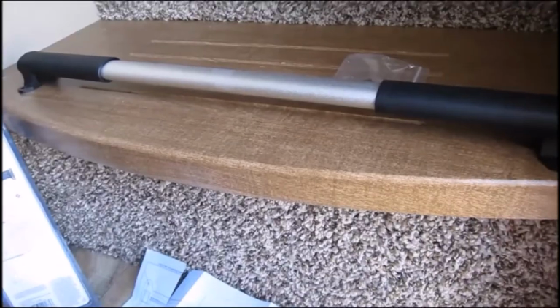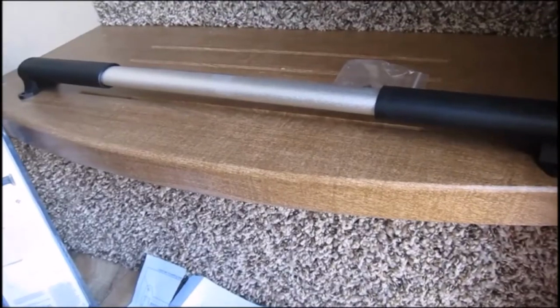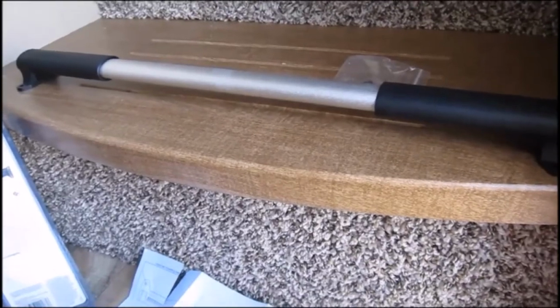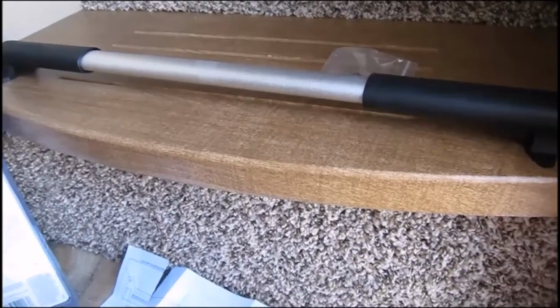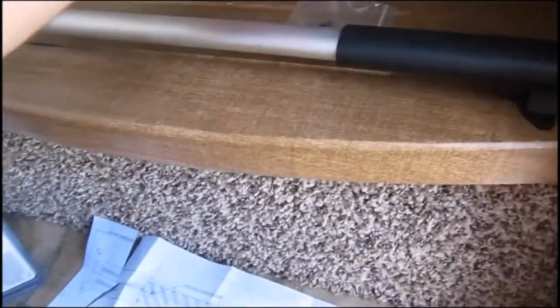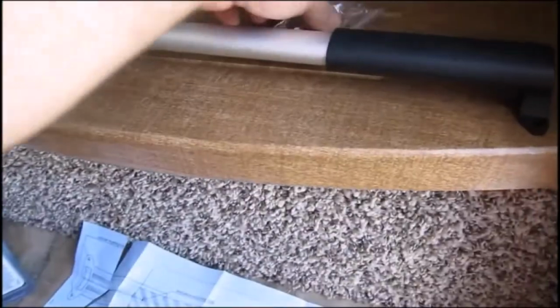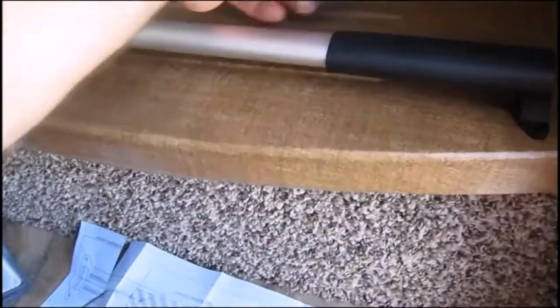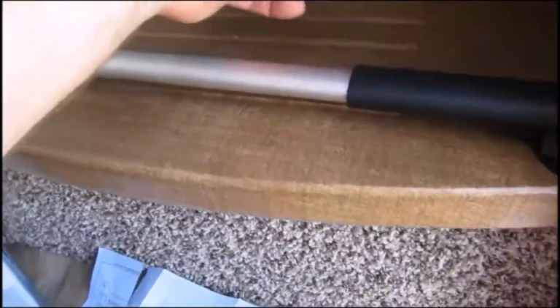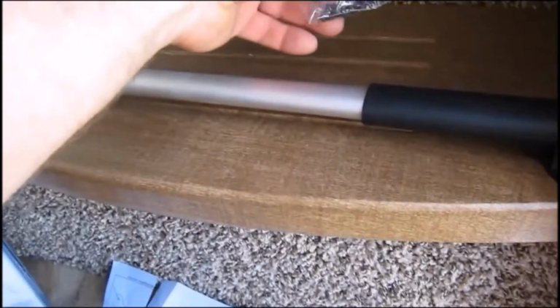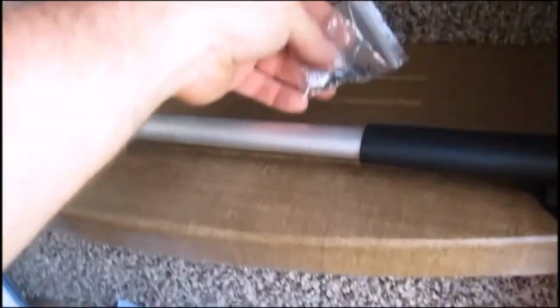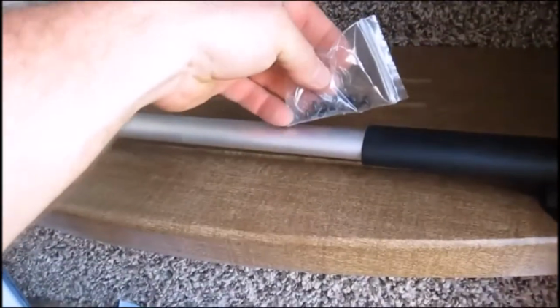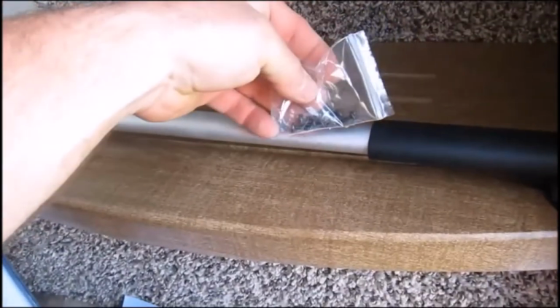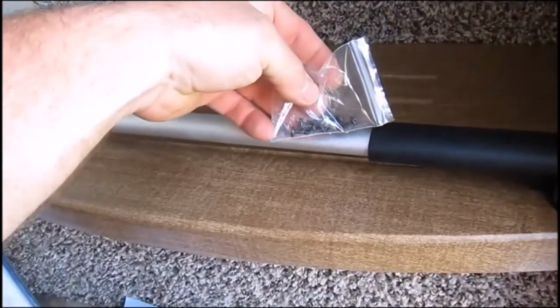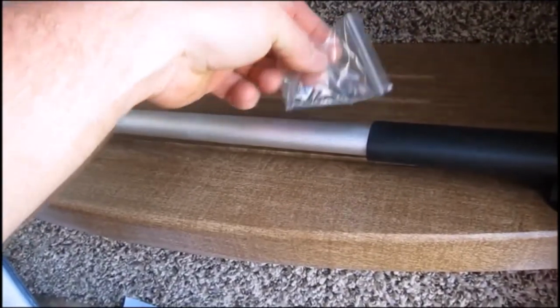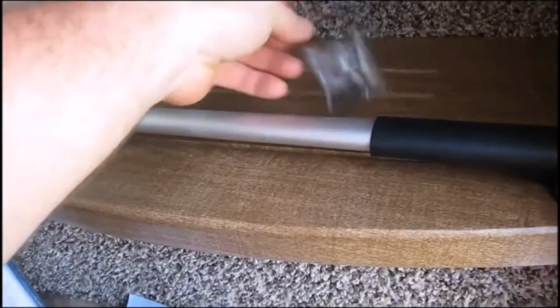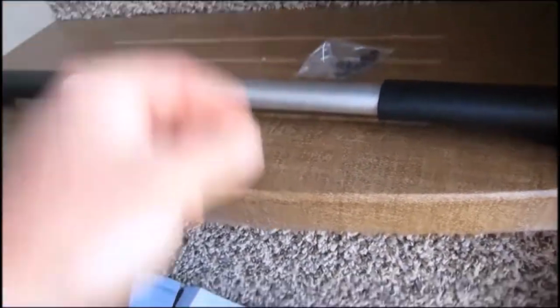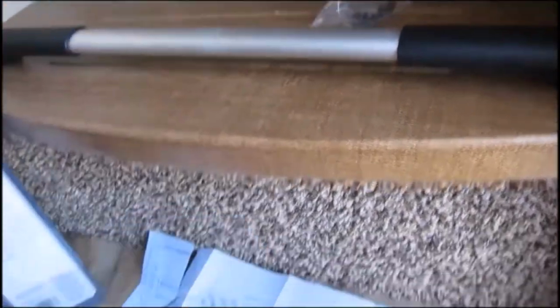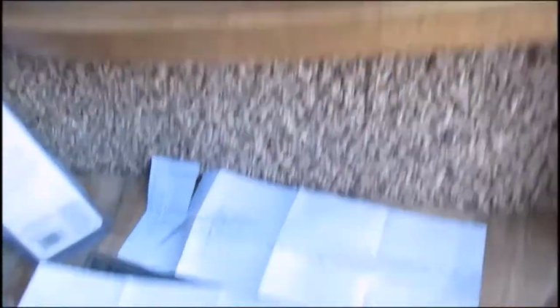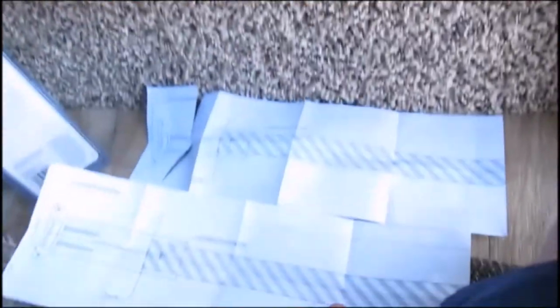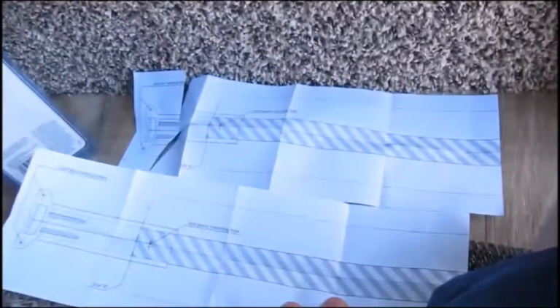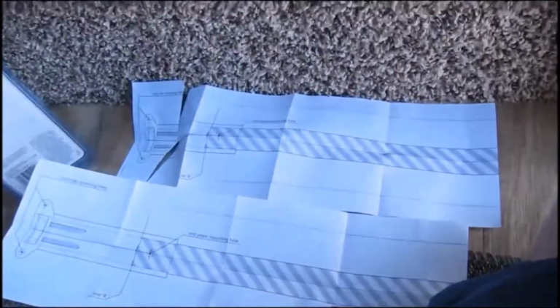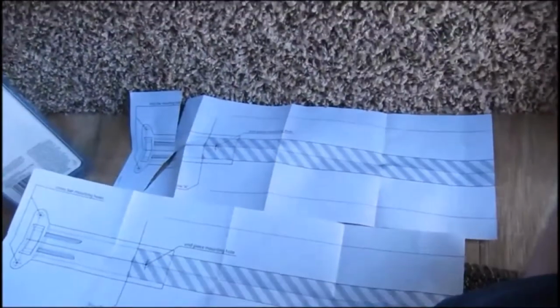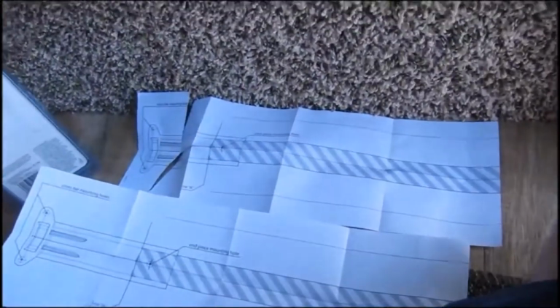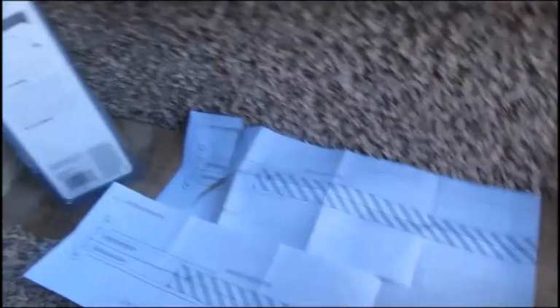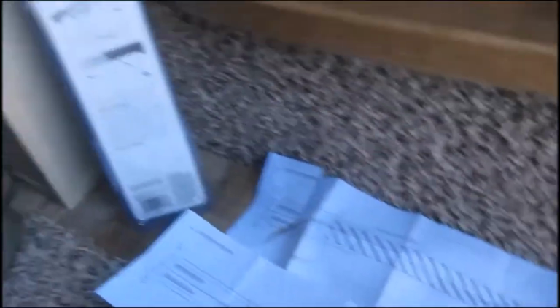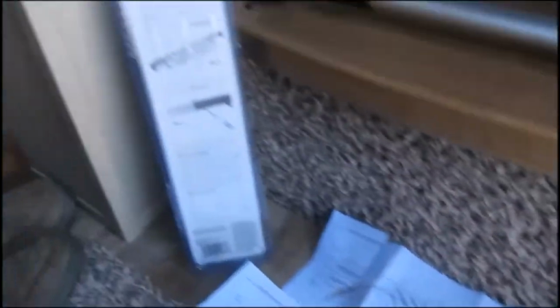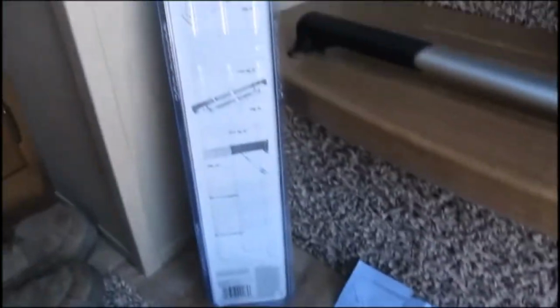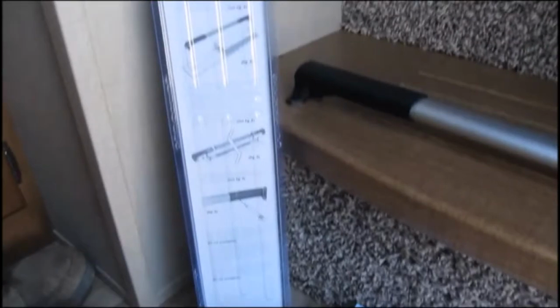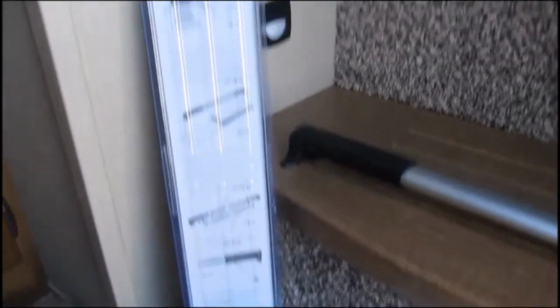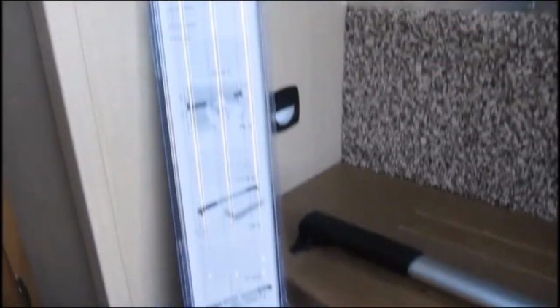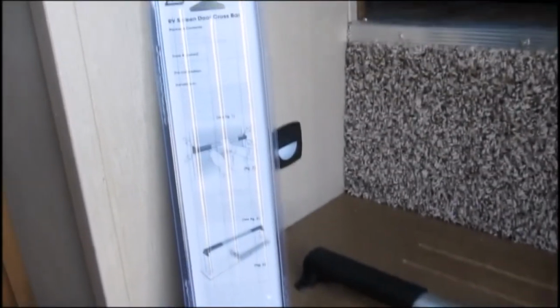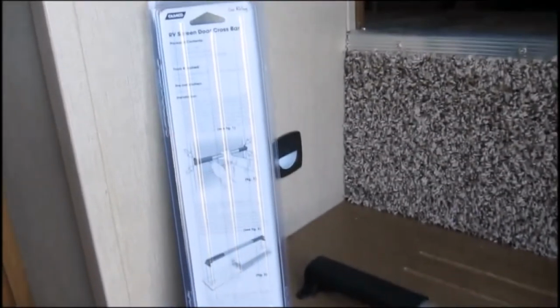The kit comes with mounting hardware including six screws, a template, and instructions.